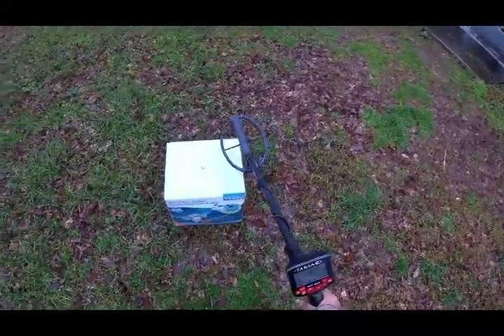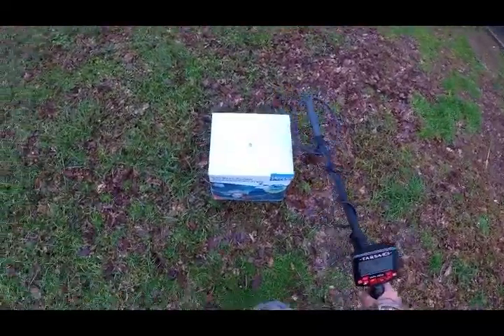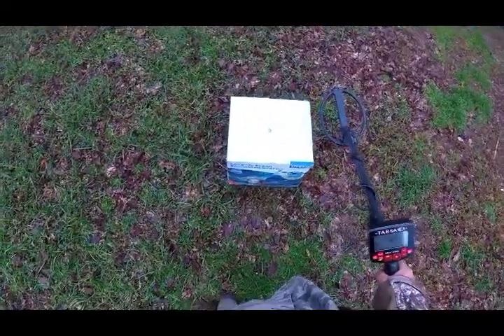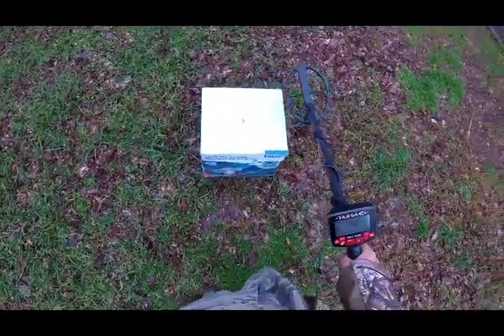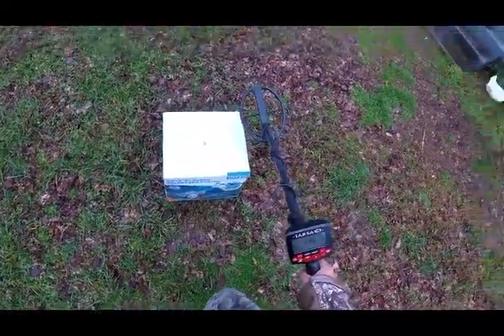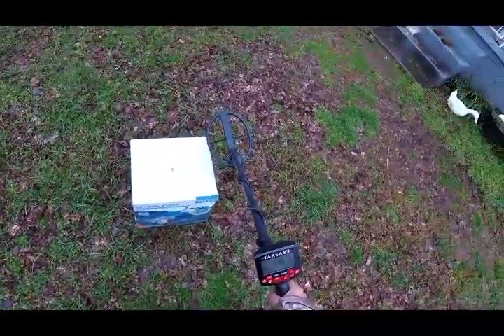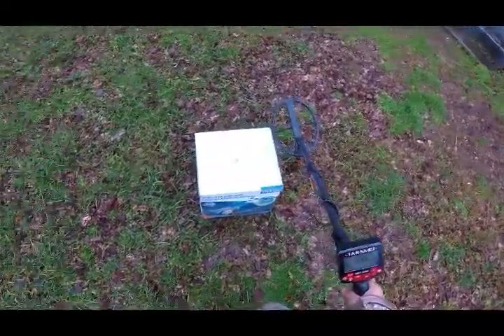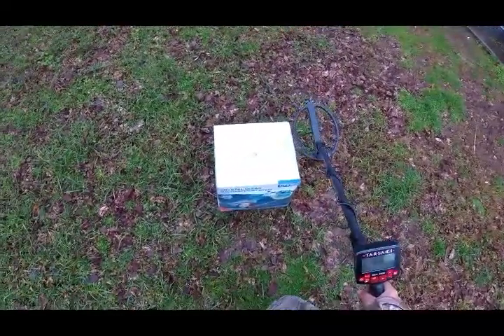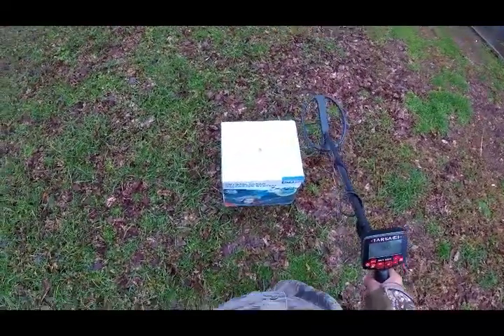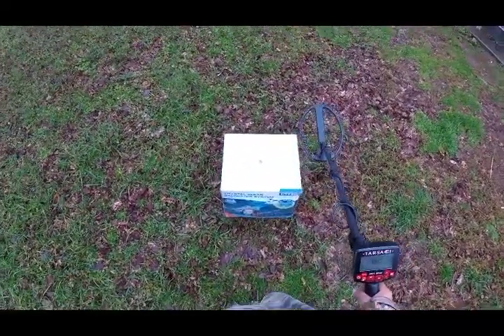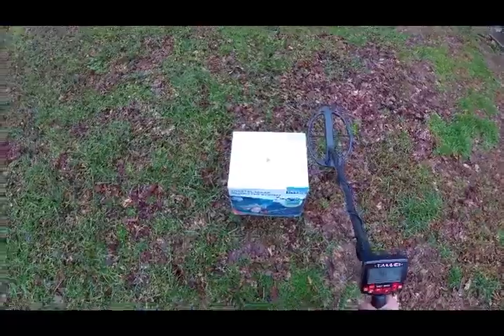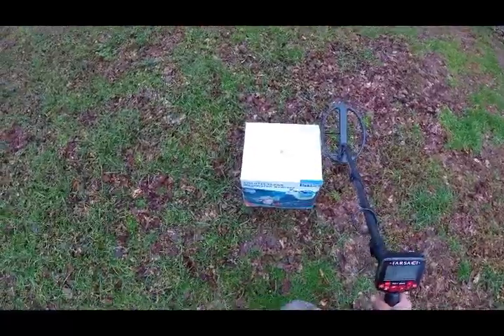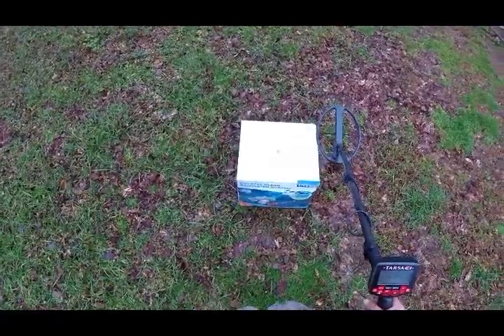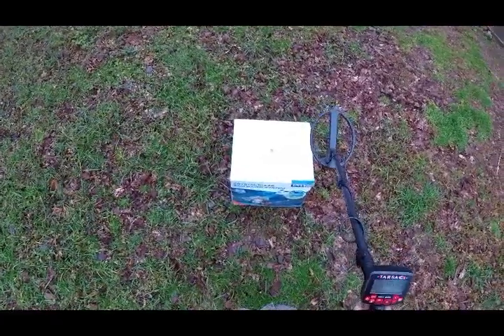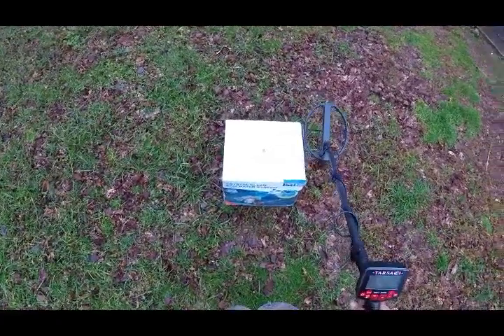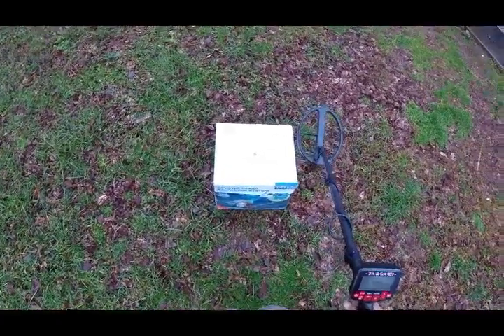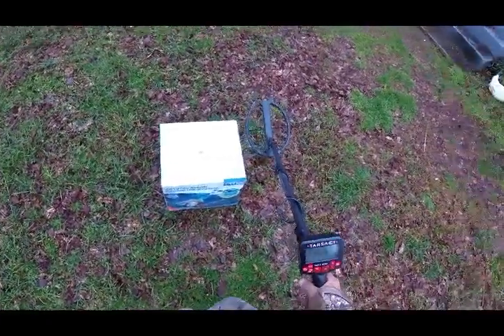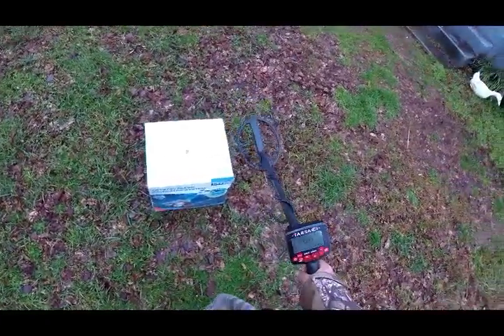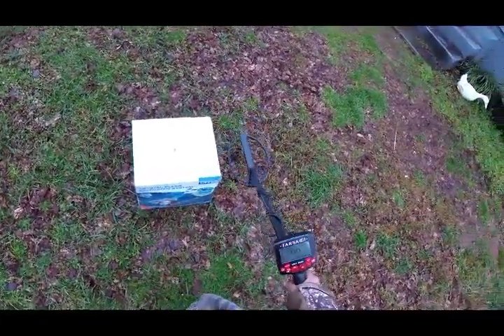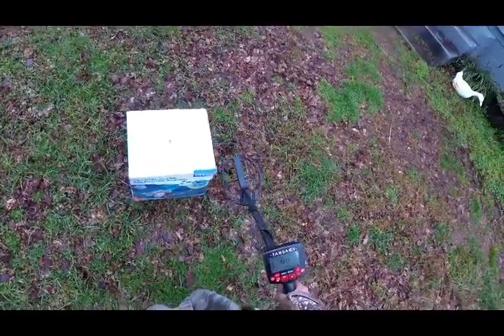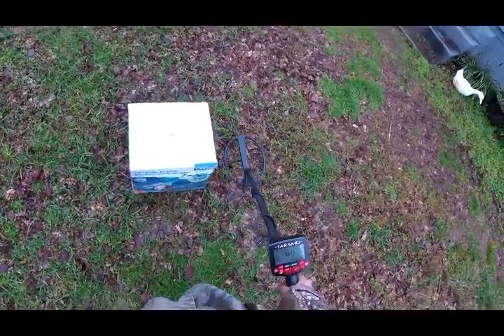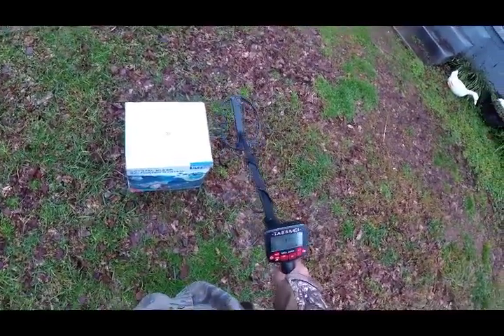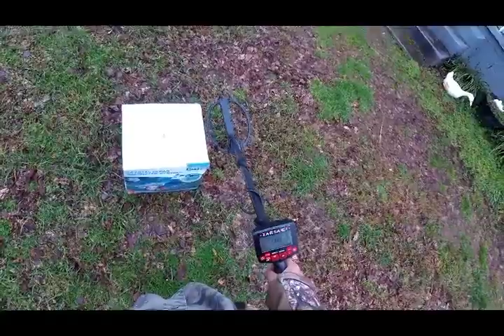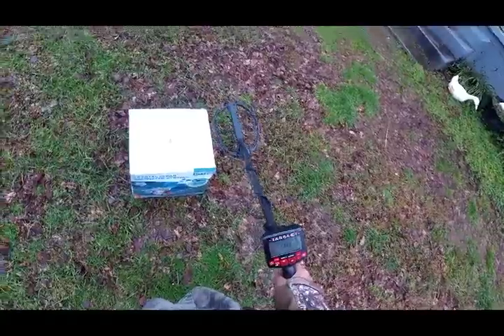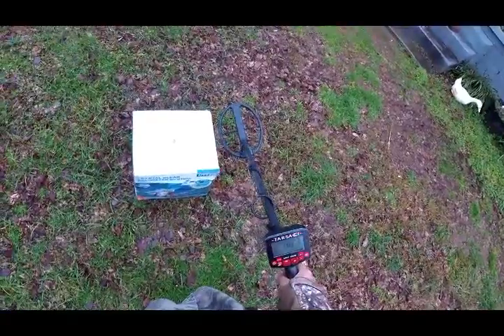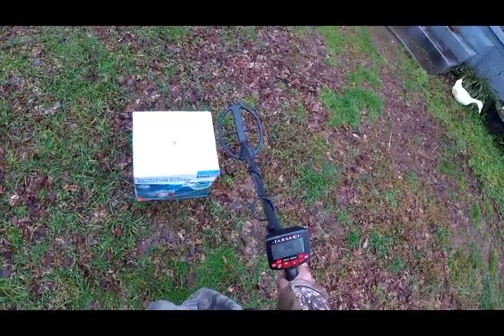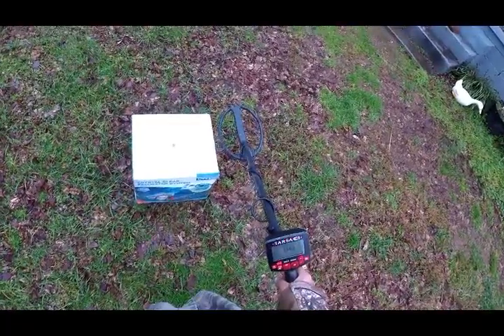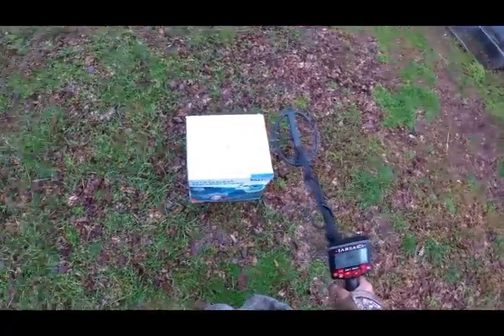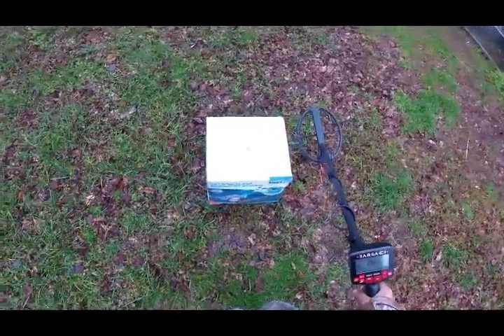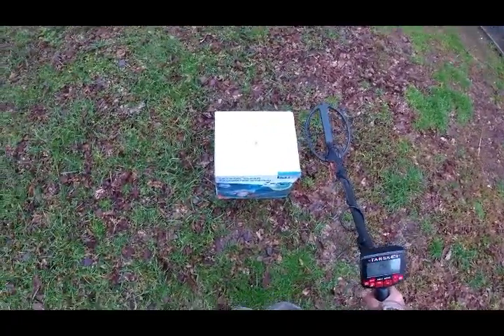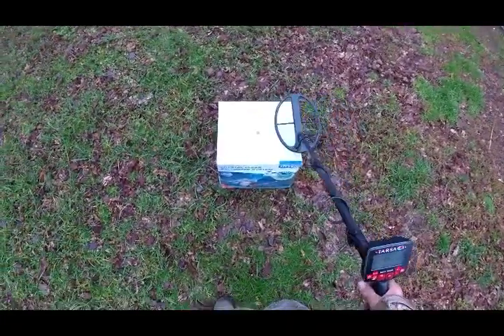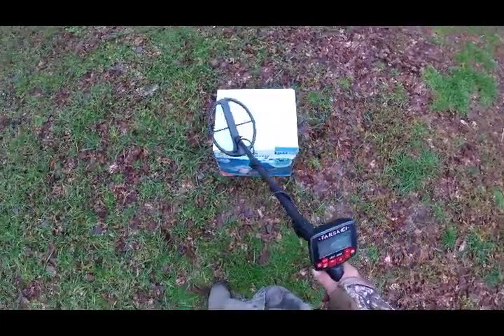Back out with a TARSACCI unit. This is a test I usually do with all my metal detectors, just for gee whiz, to see if it tells me anything. I'm in the mixed mode, sensitivity 7, threshold minus 3. This is a US nickel.